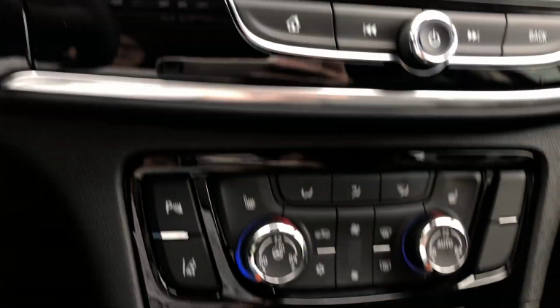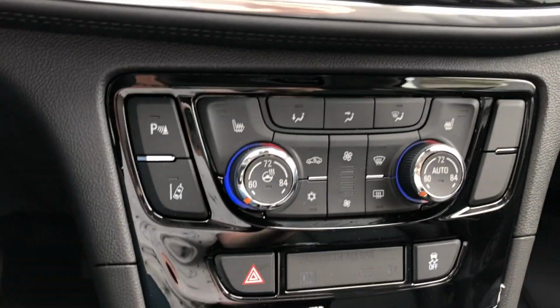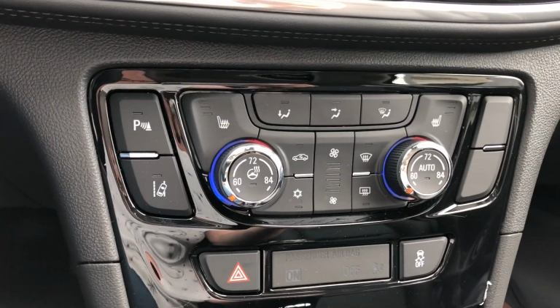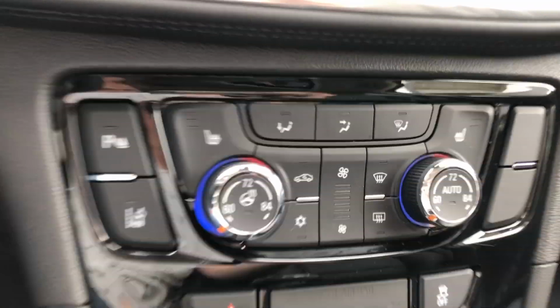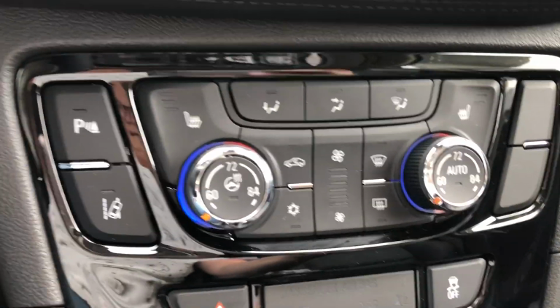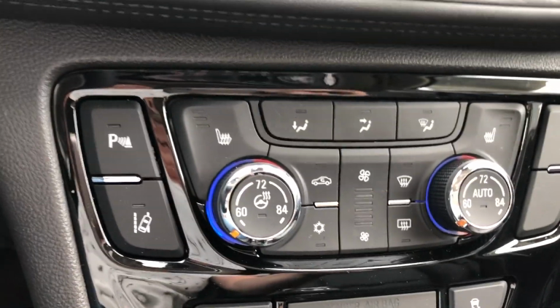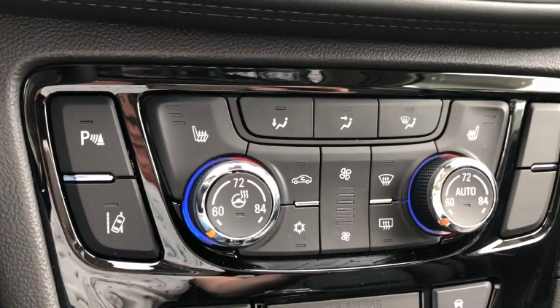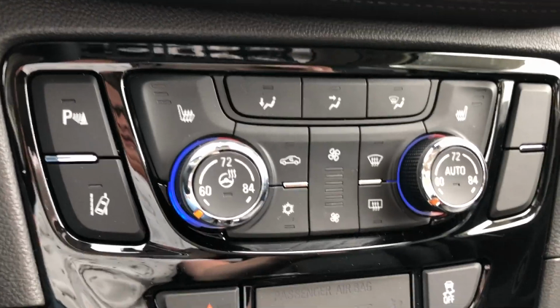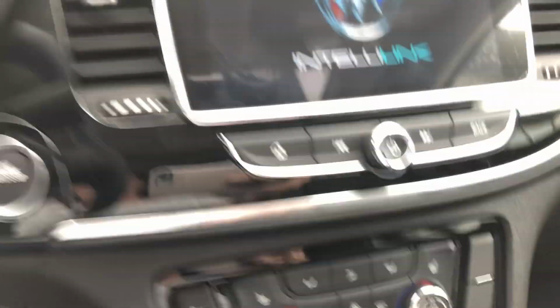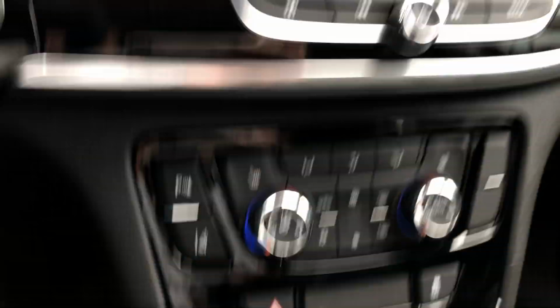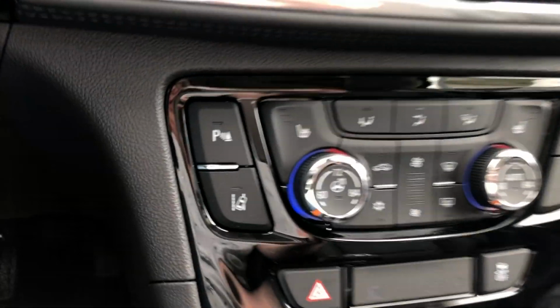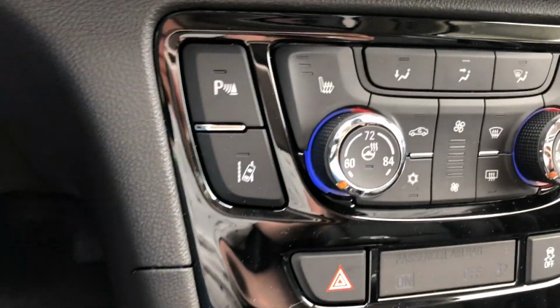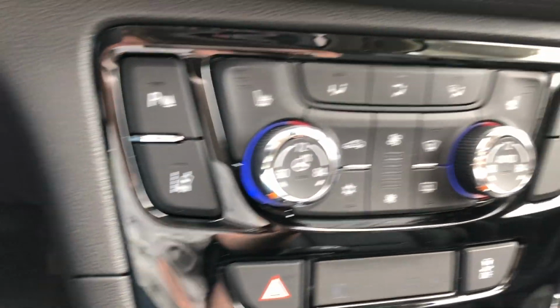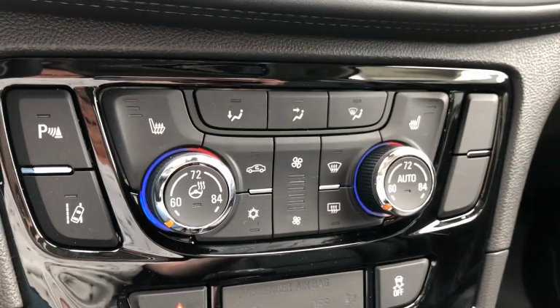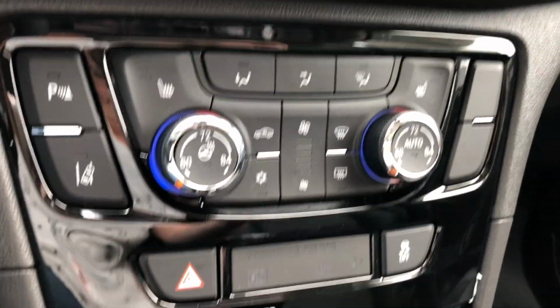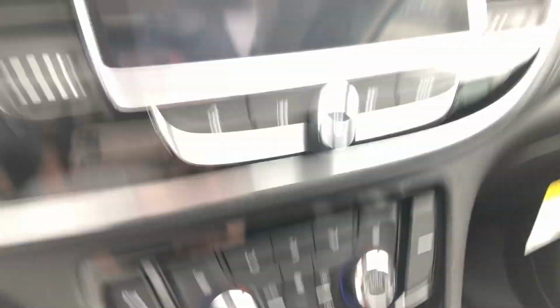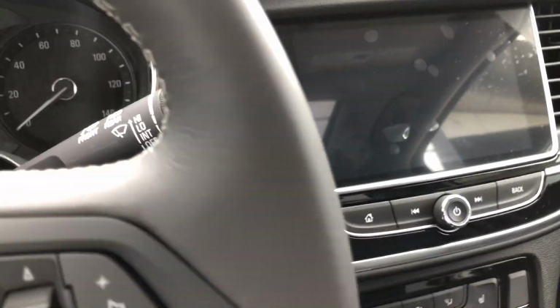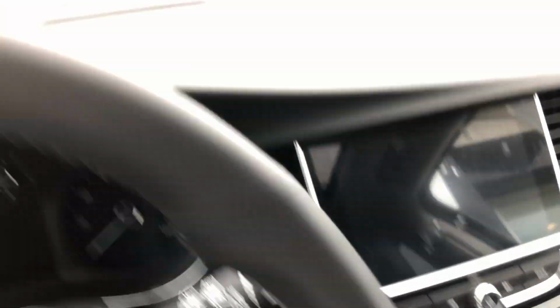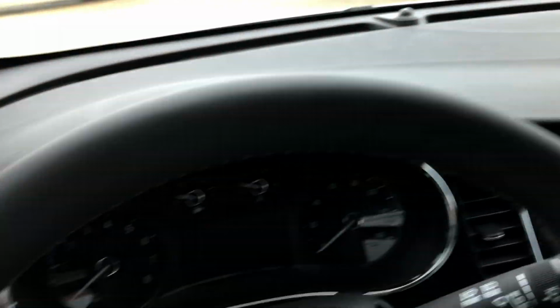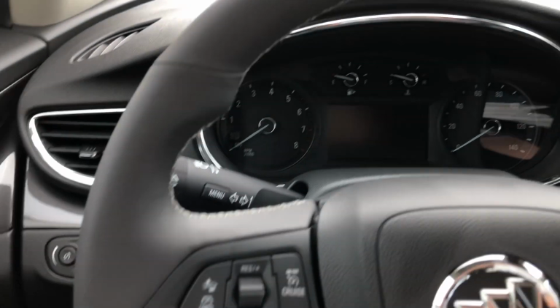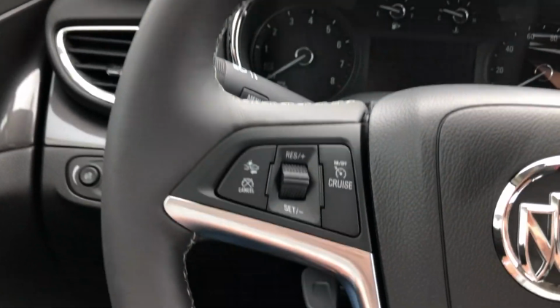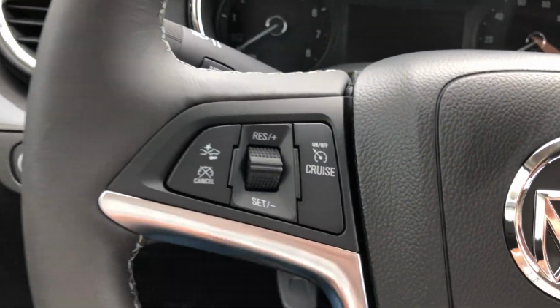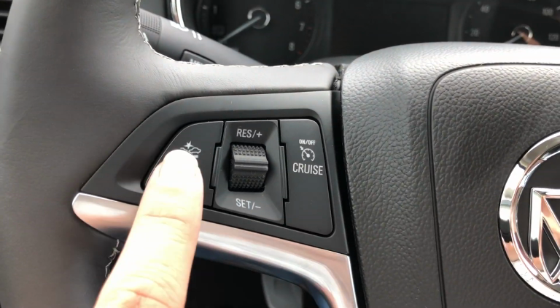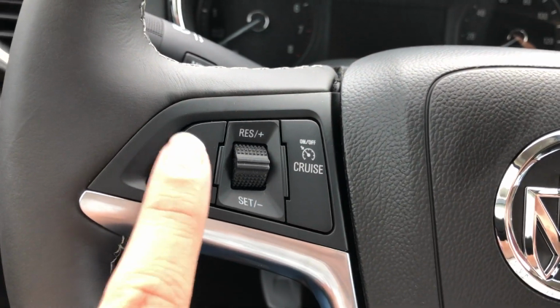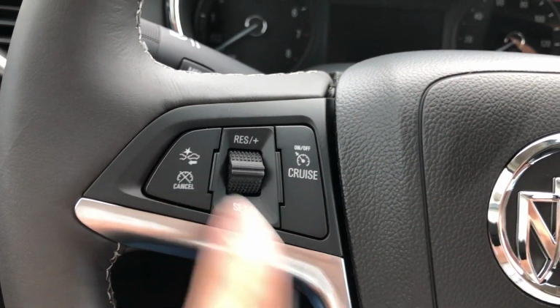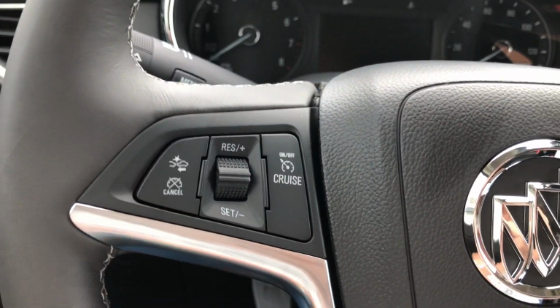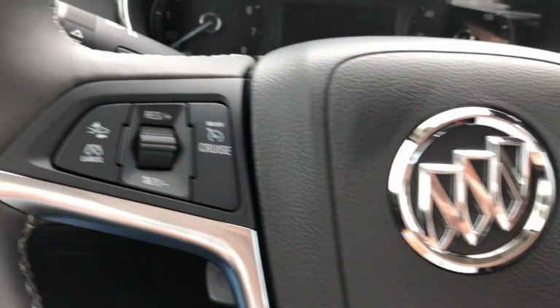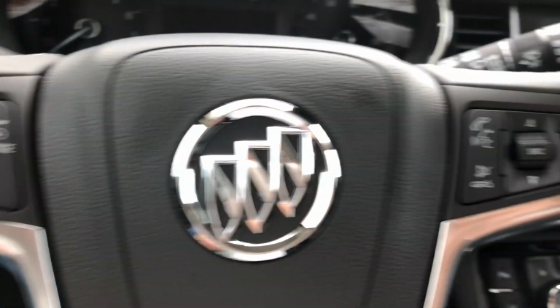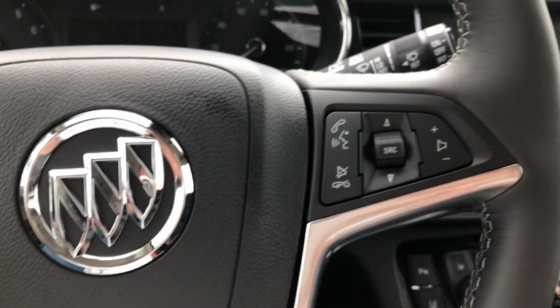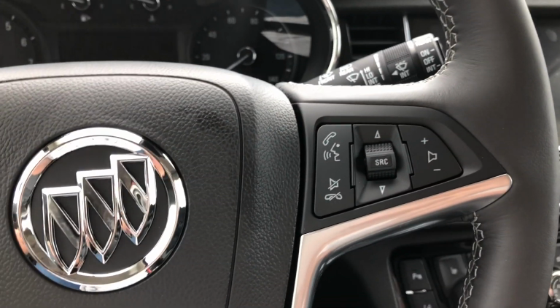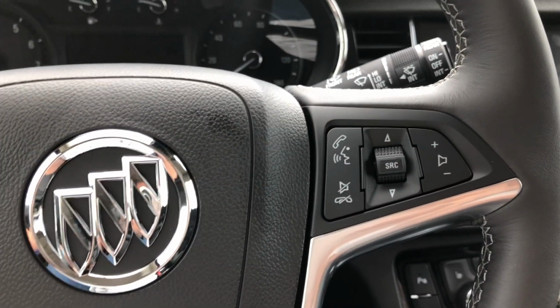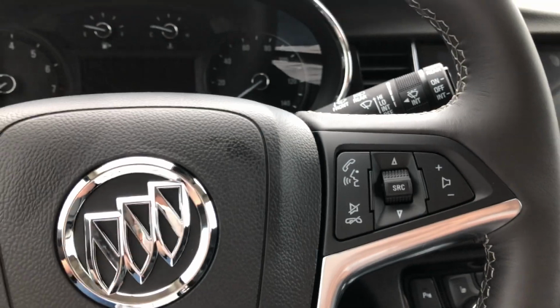Dual climate control, heated seating and heated steering, lane change alerts and settings. The beautiful leather wrap steering wheel is heated and features collision alert settings as well as cruise control settings and hands free calling and audio.